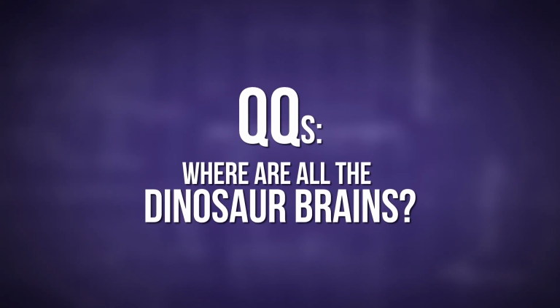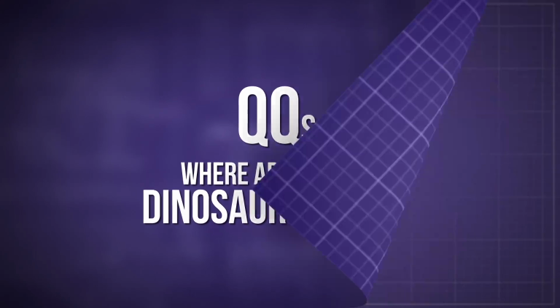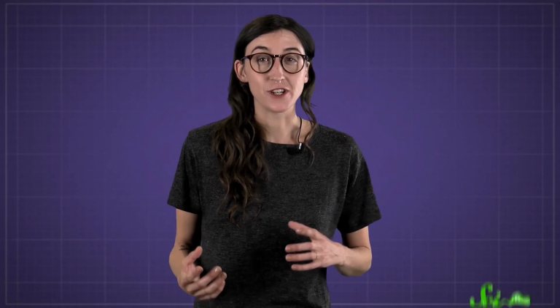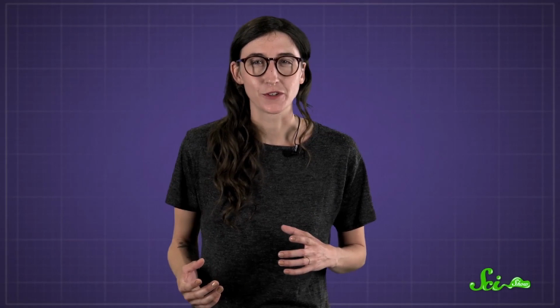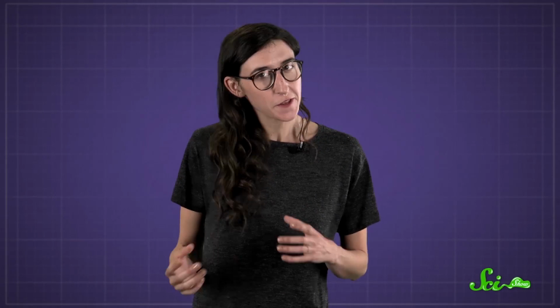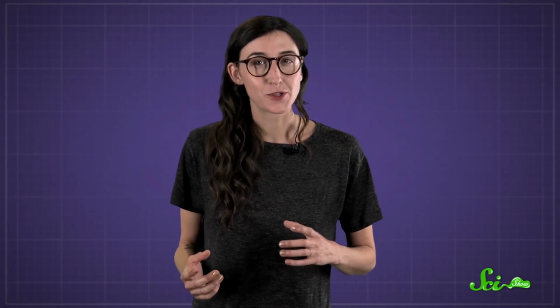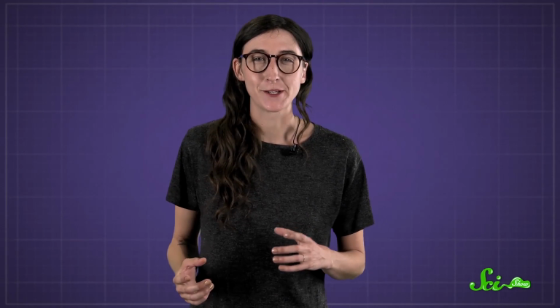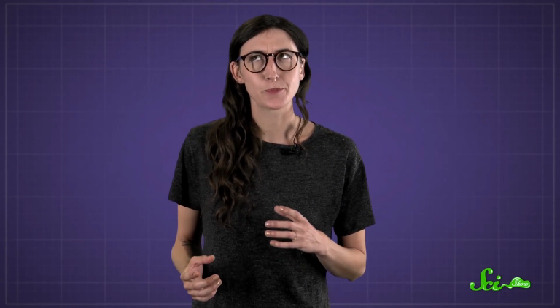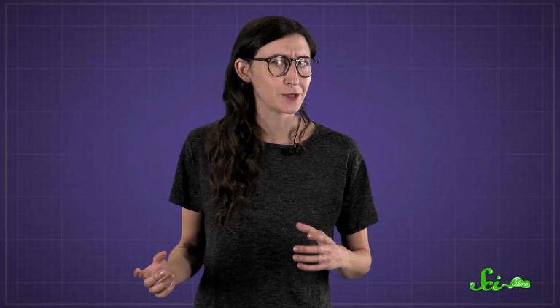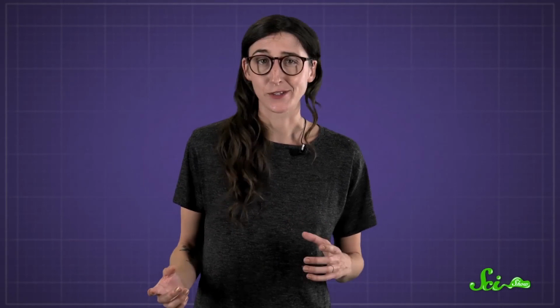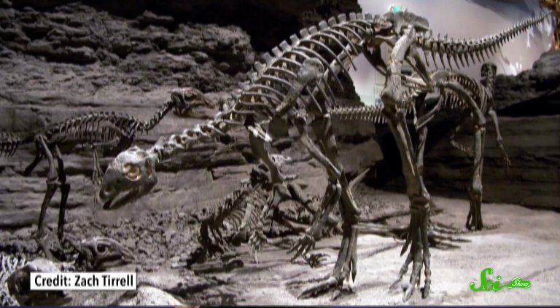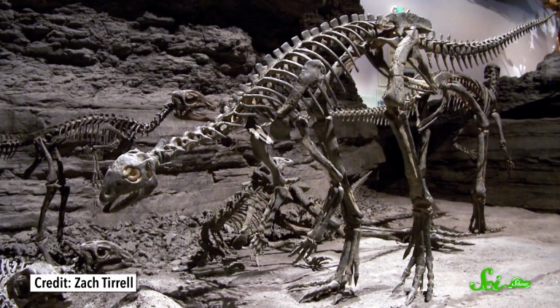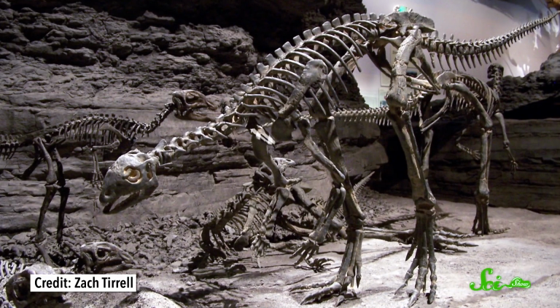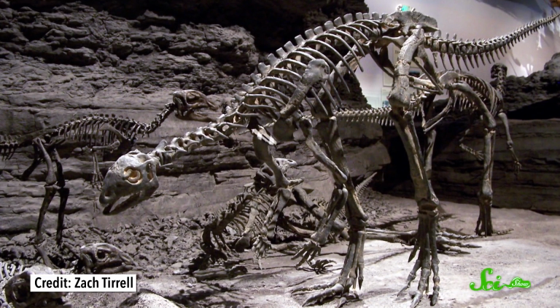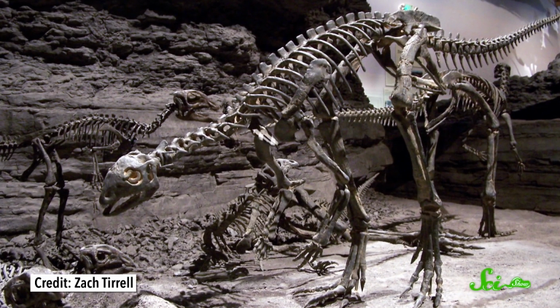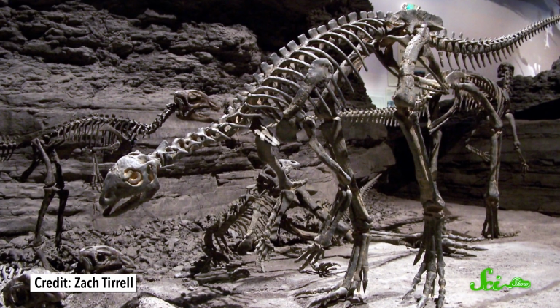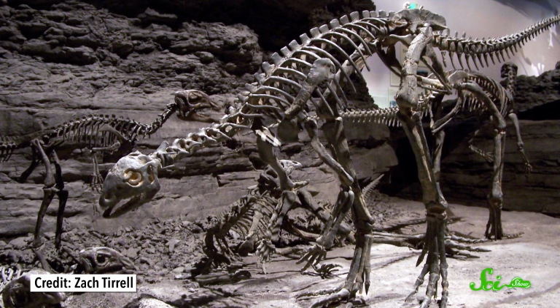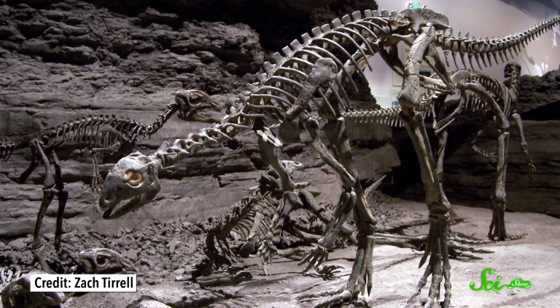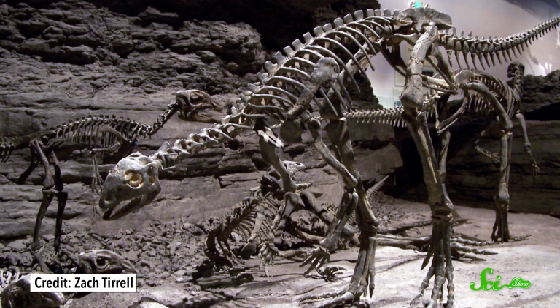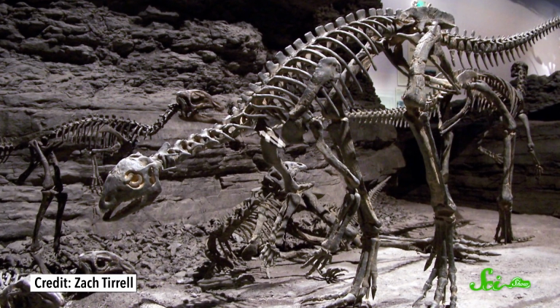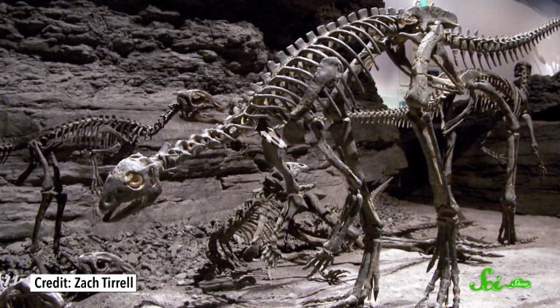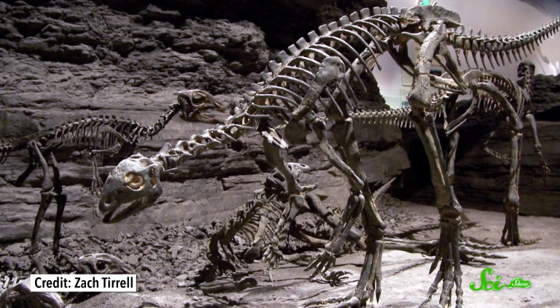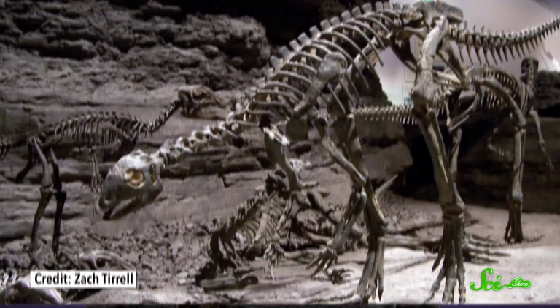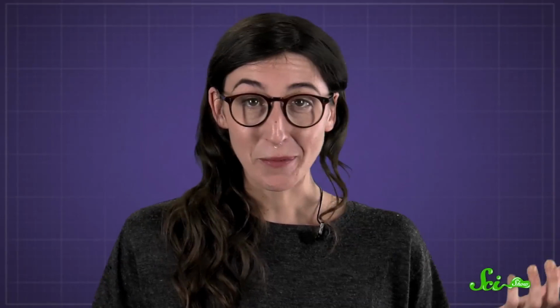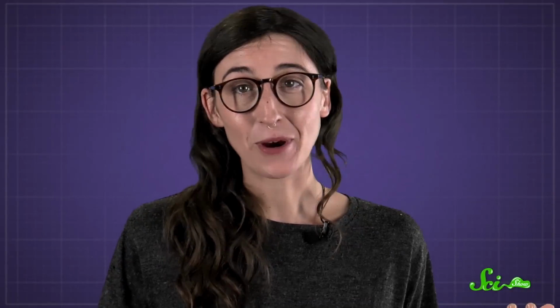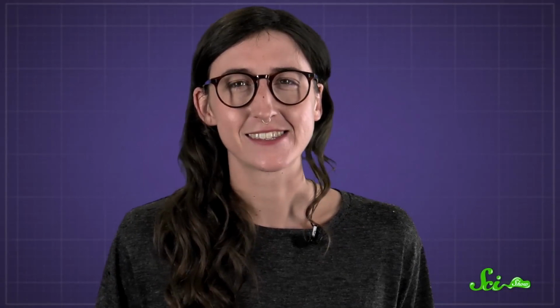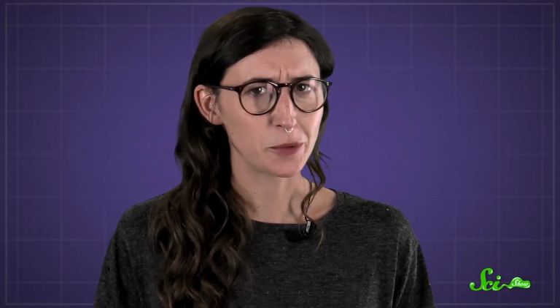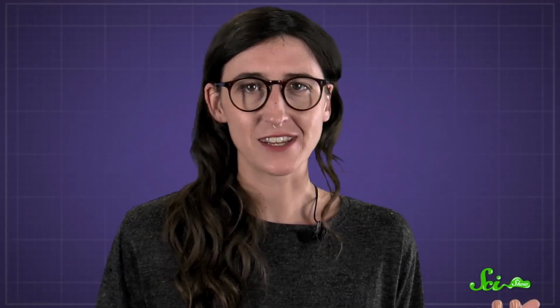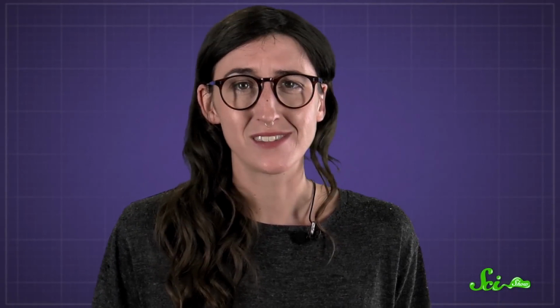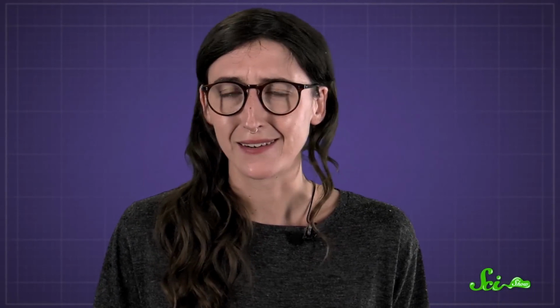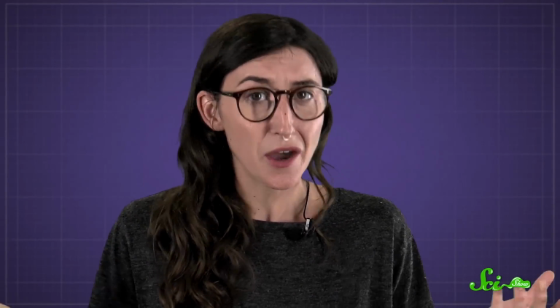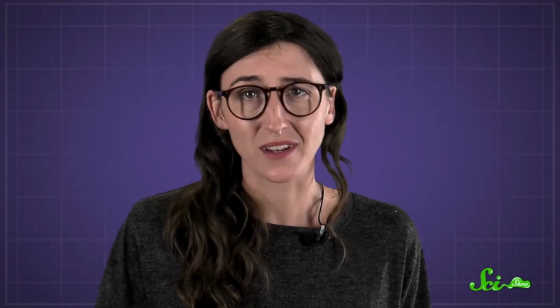When you picture a fossil, the first thing that comes to mind is probably a dinosaur bone. We've all seen those terrifyingly enormous skeletons that go all the way up to the museum's ceiling. But what about their brains, and their blood vessels, and skin, and other organs?